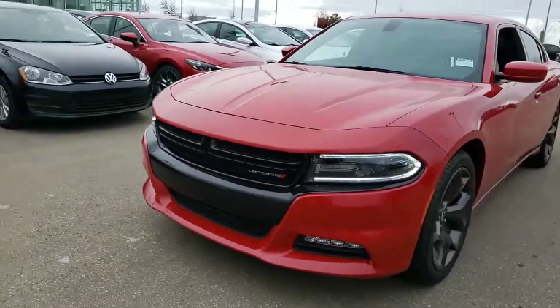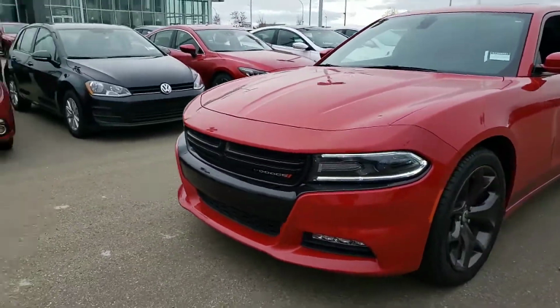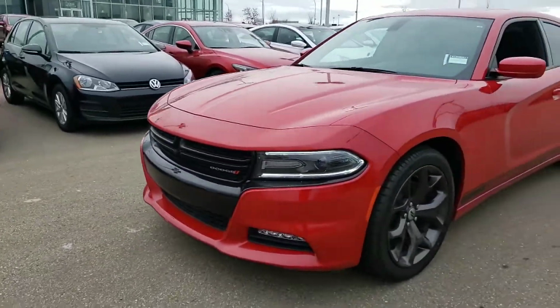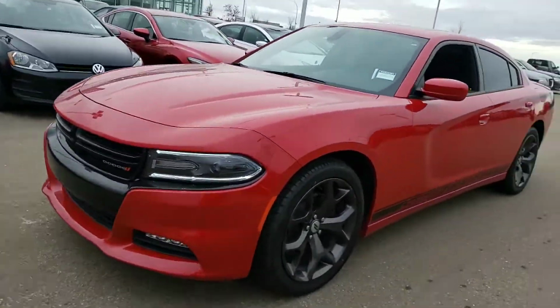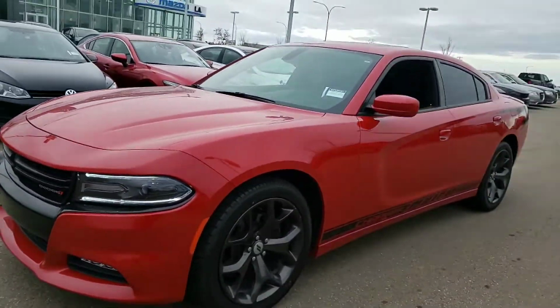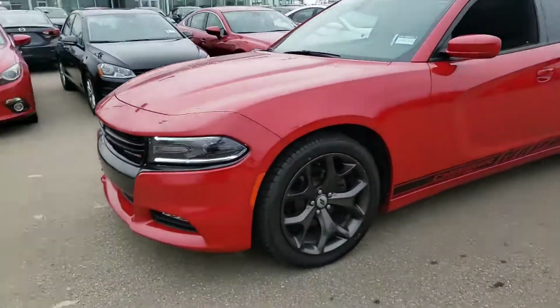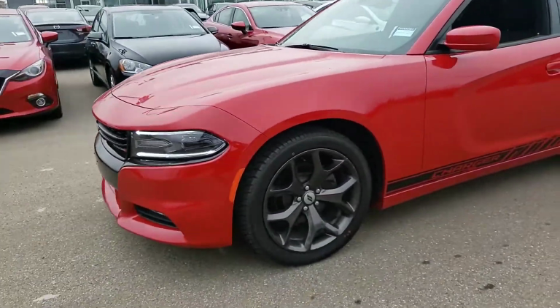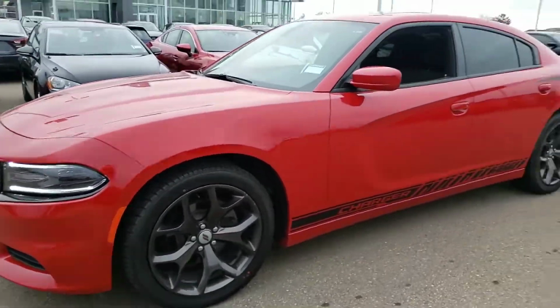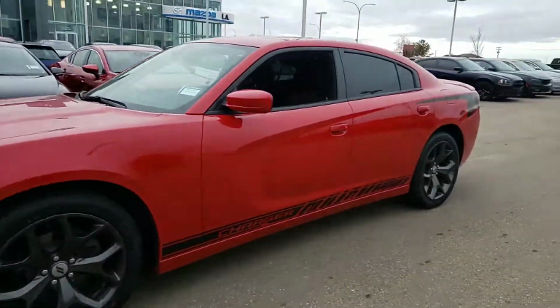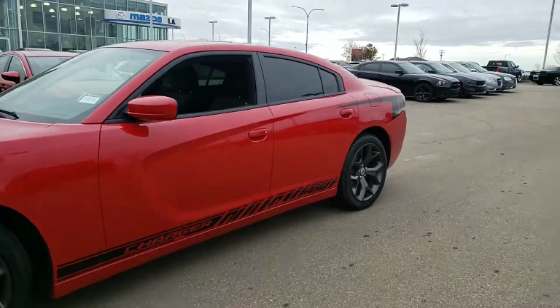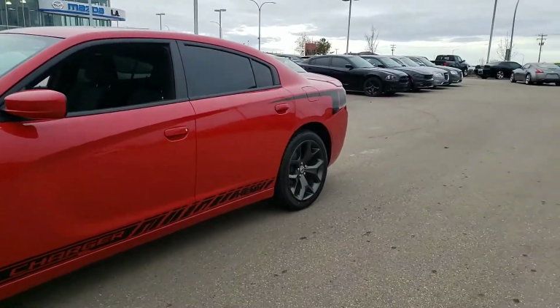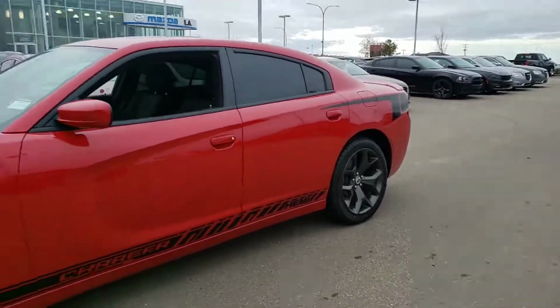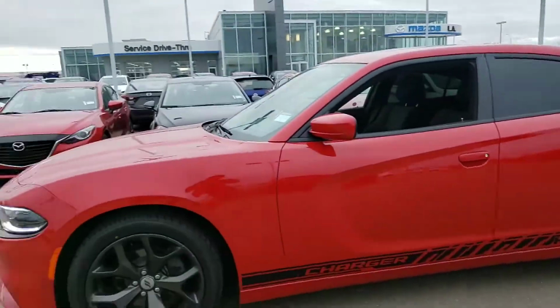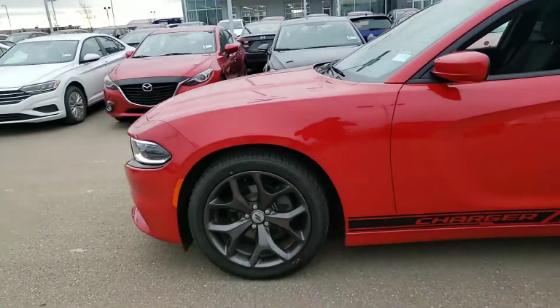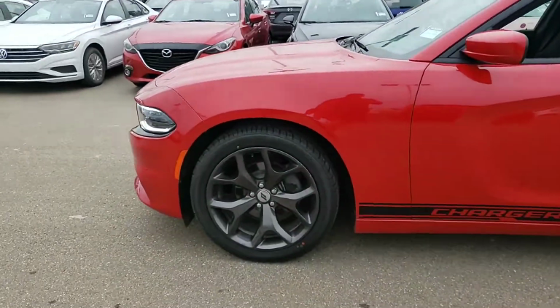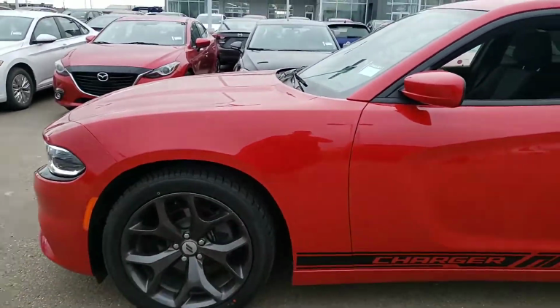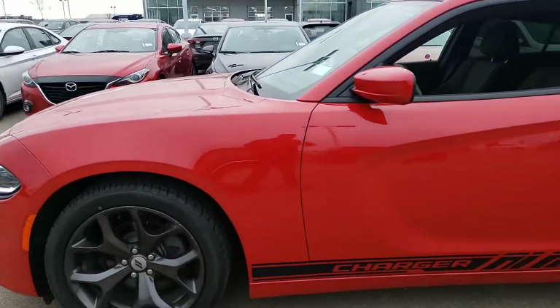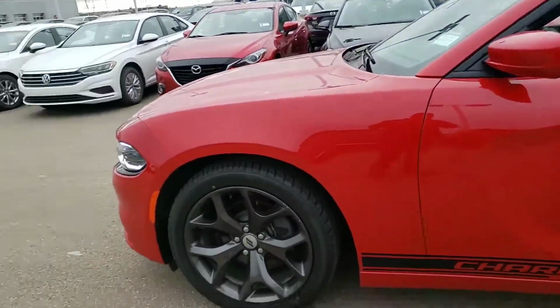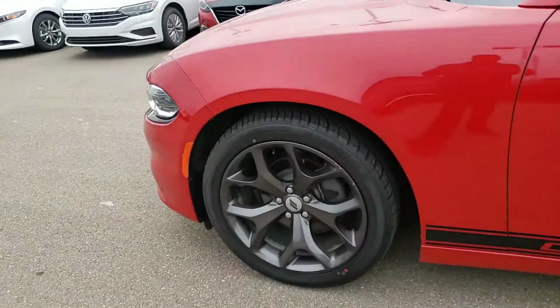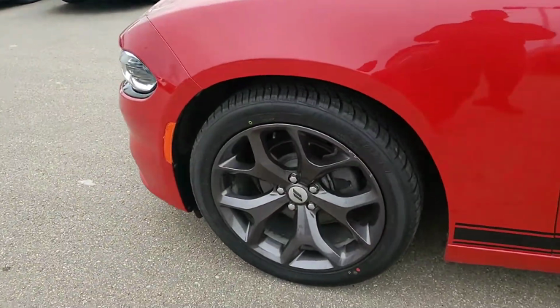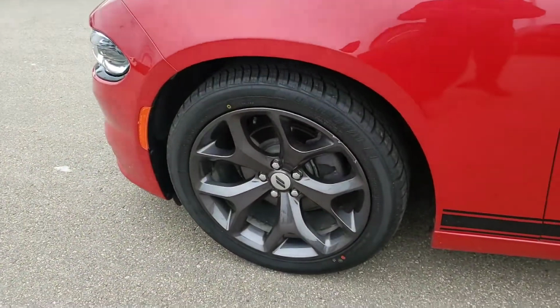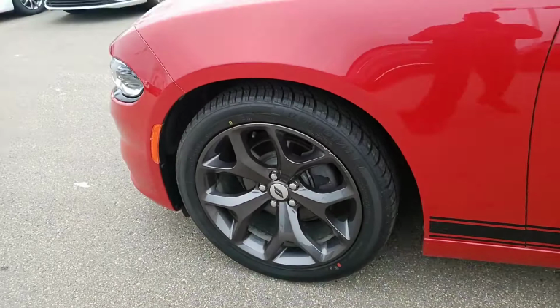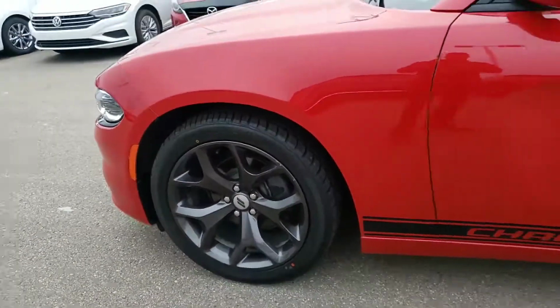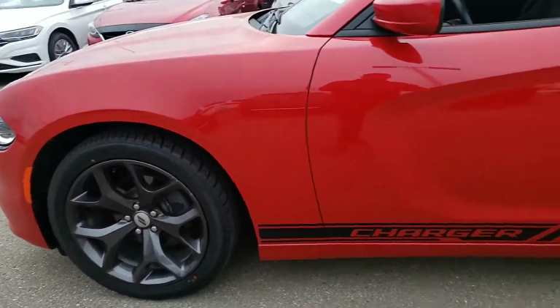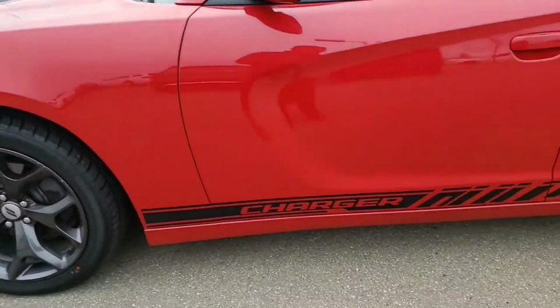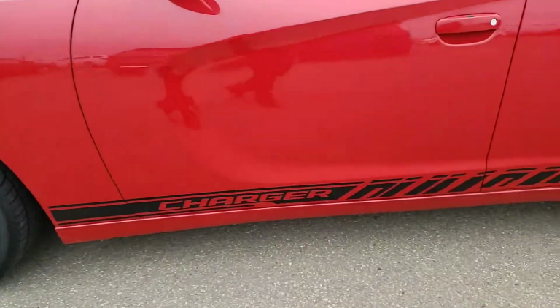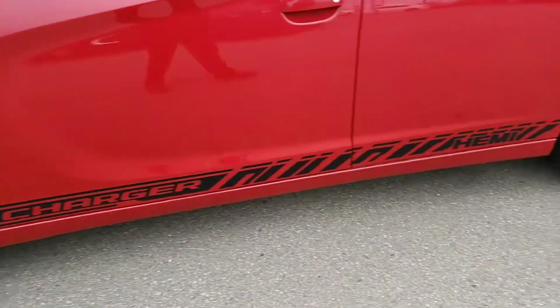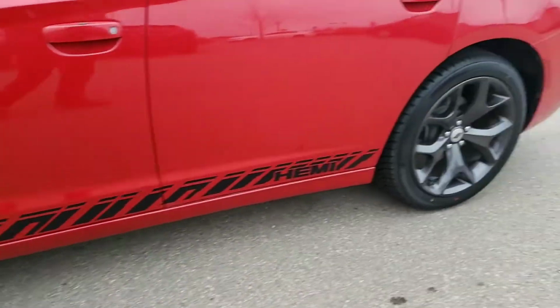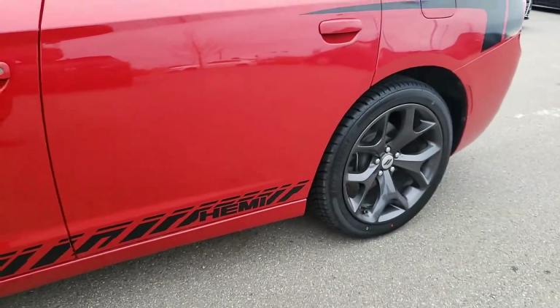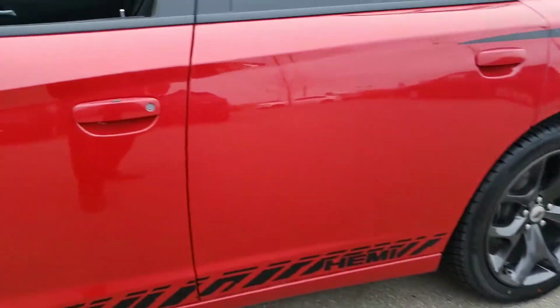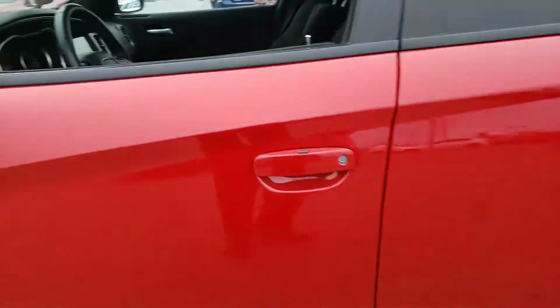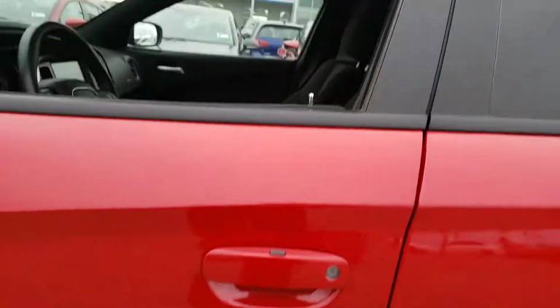This is the 2017 Dodge Charger Rally. This vehicle truly does look like a muscle car. As you can see, very aggressive, especially with those titanium gray wheels and the Charger decal on the side.